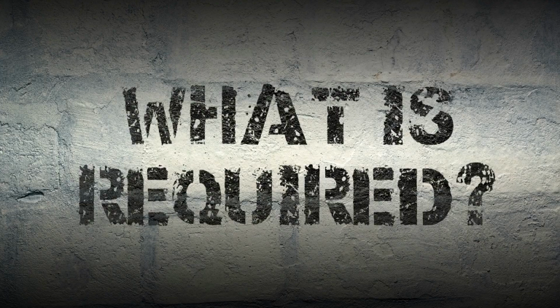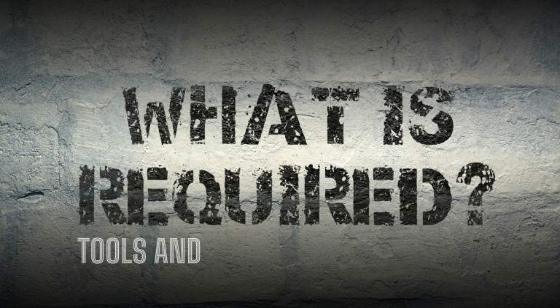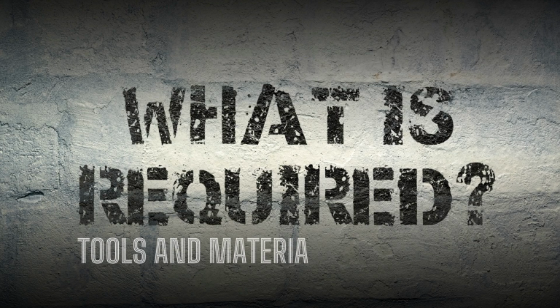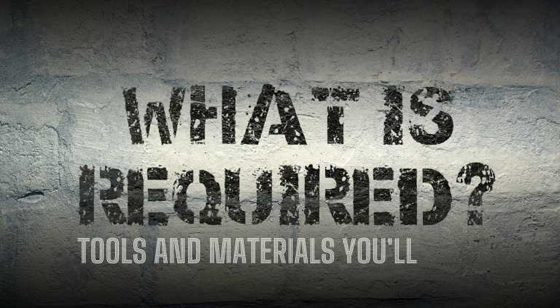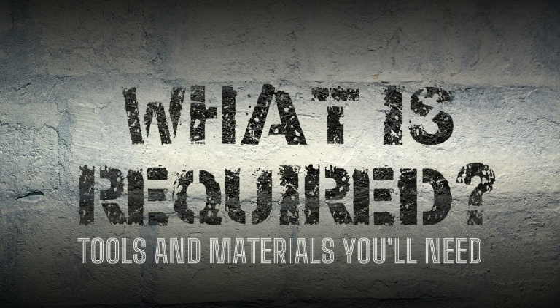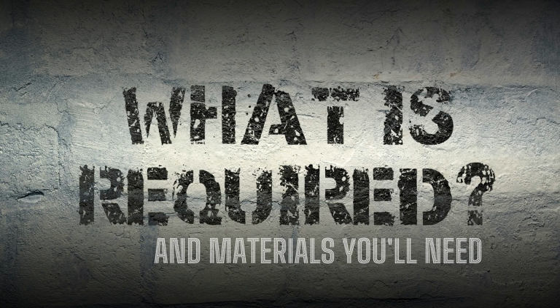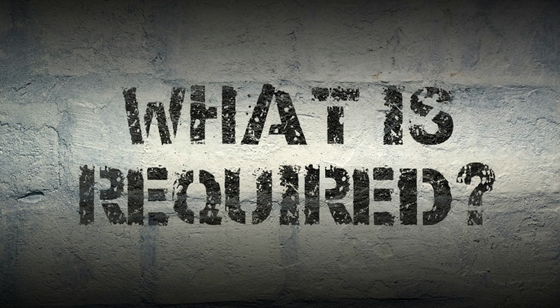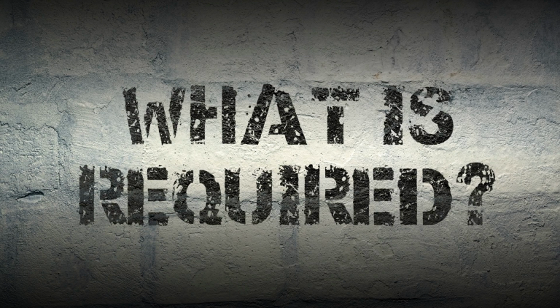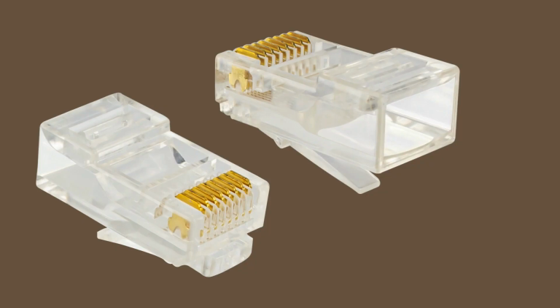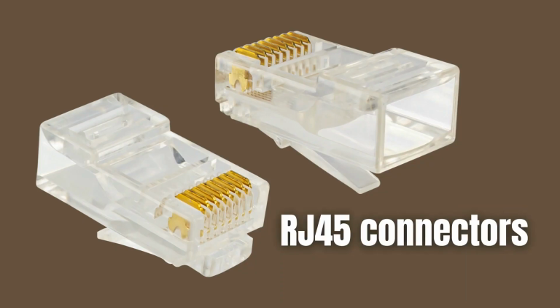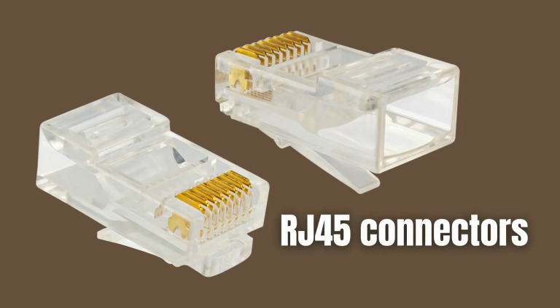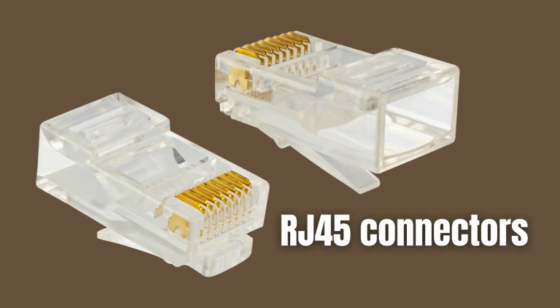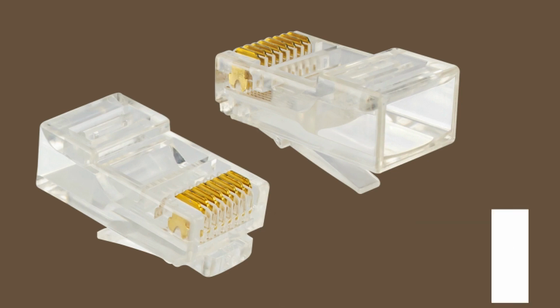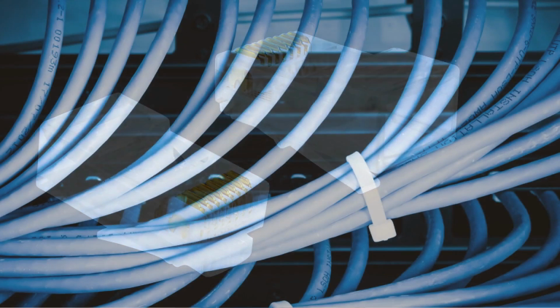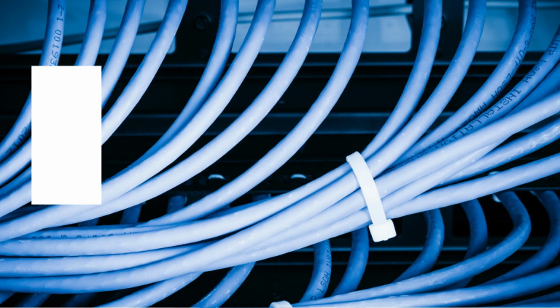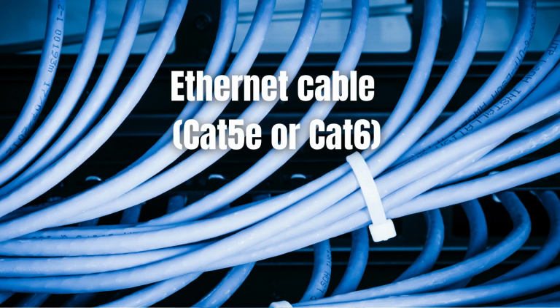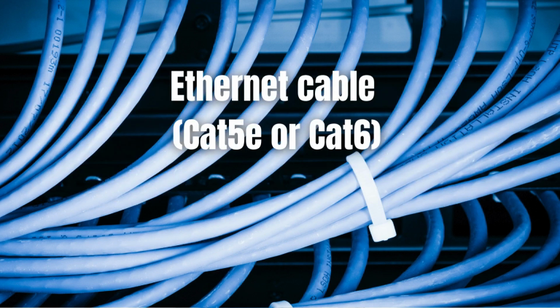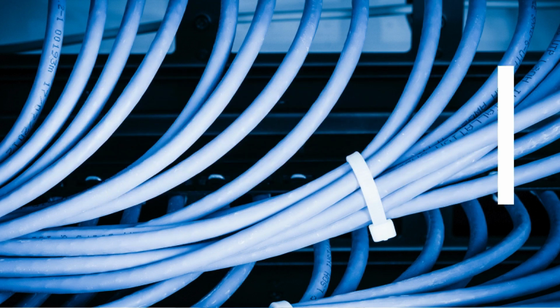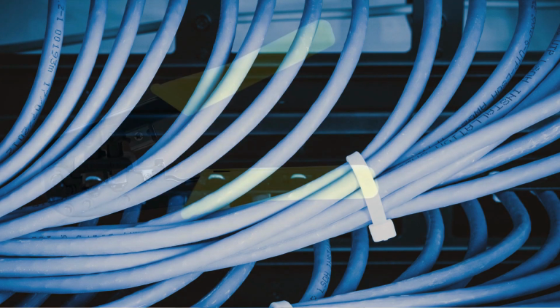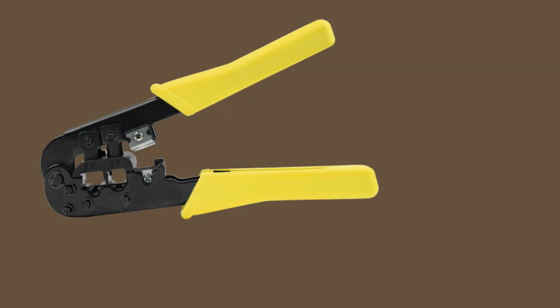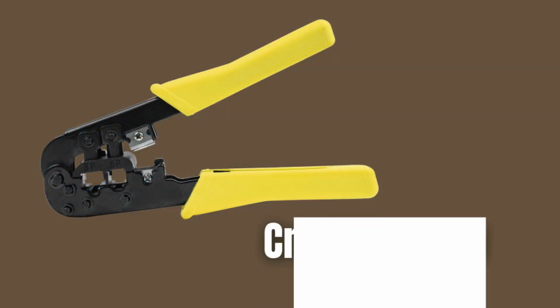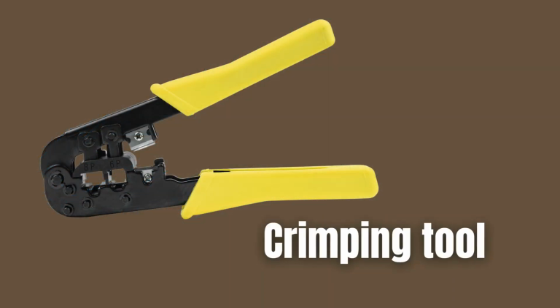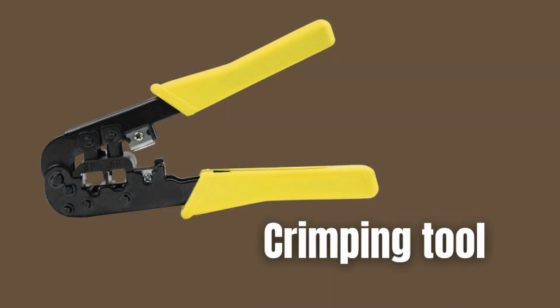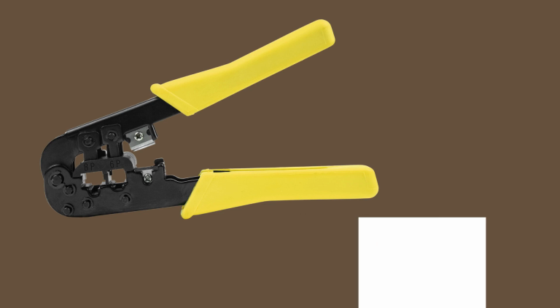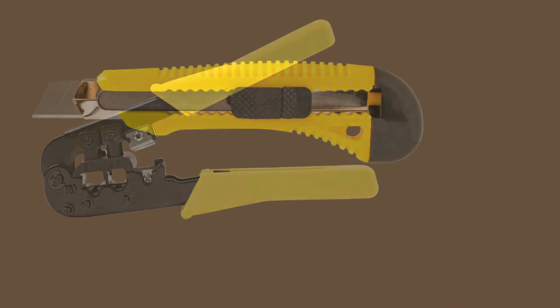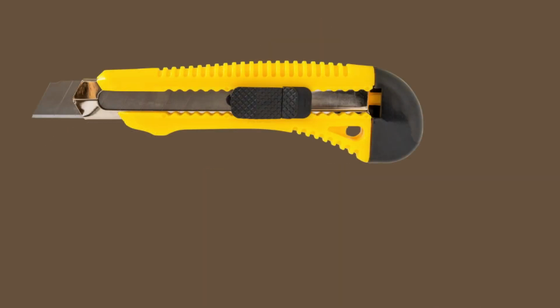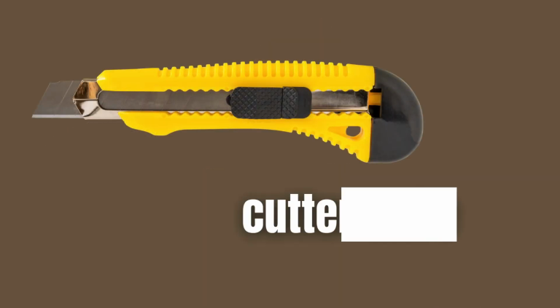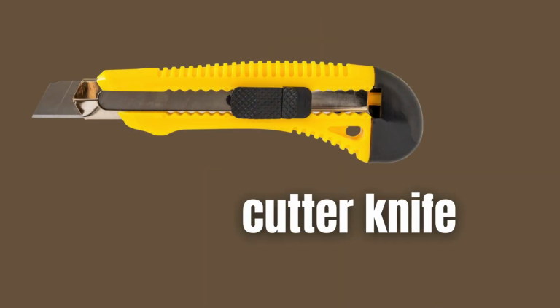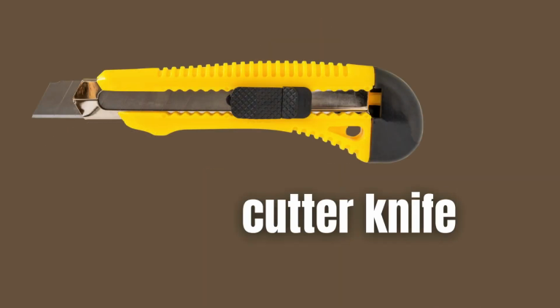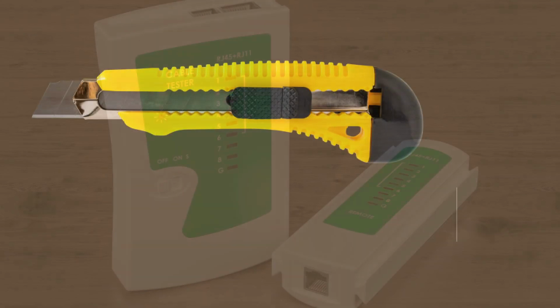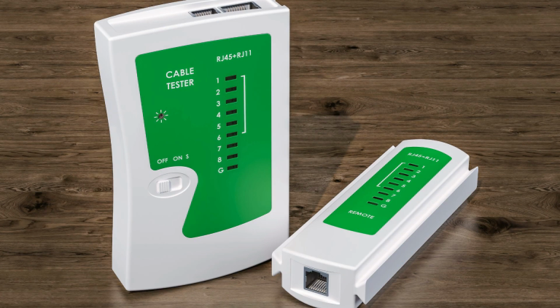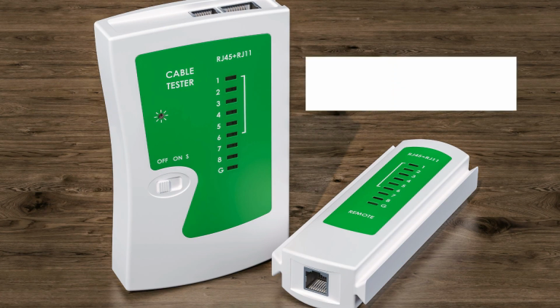Here are the tools and materials you will need for that: RJ45 connectors, ethernet cable, crimping tool, cutter knife, and cable tester.